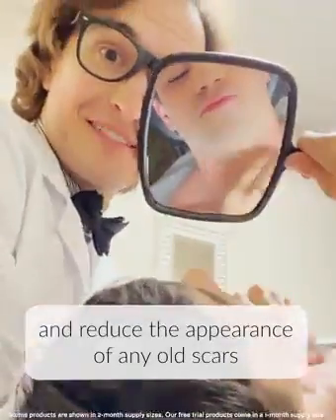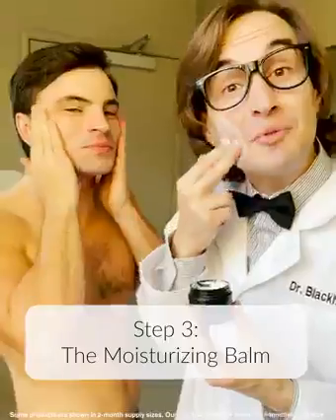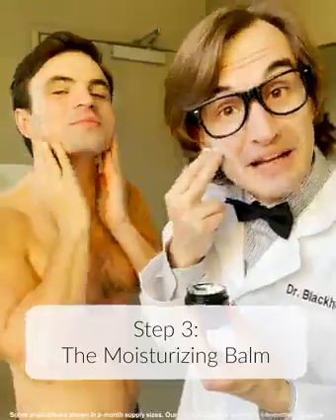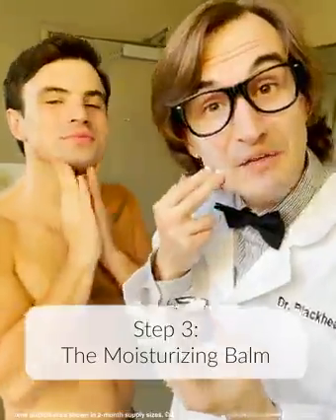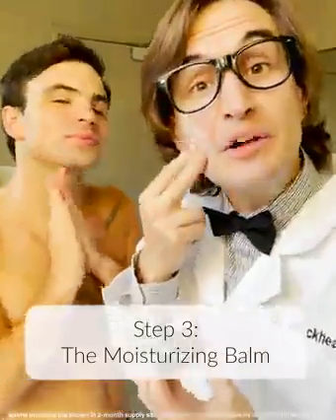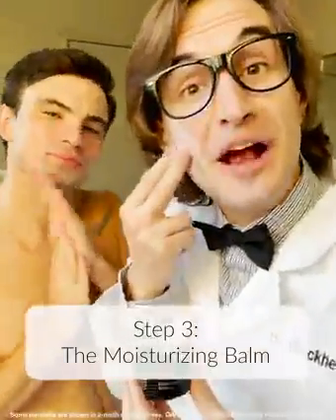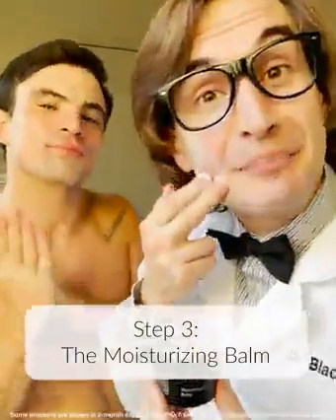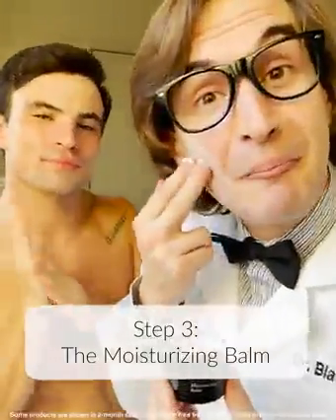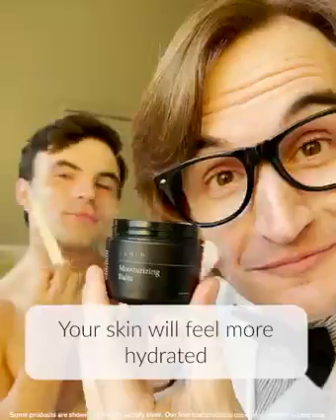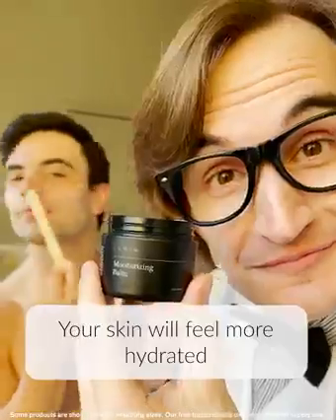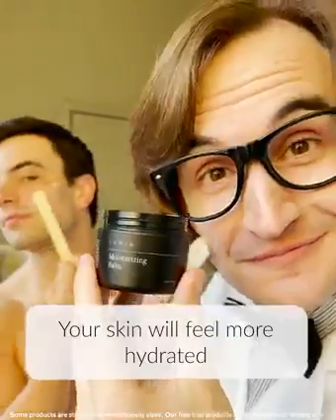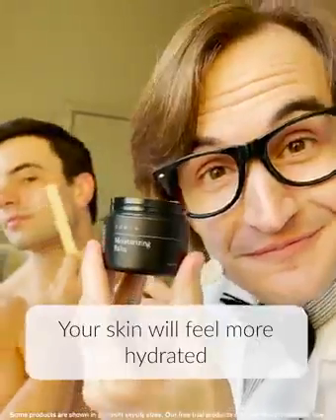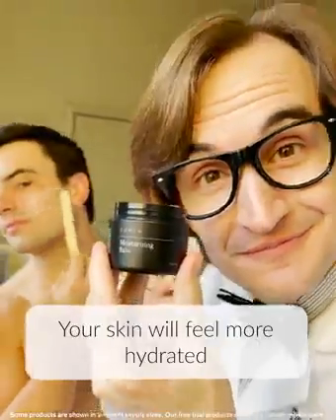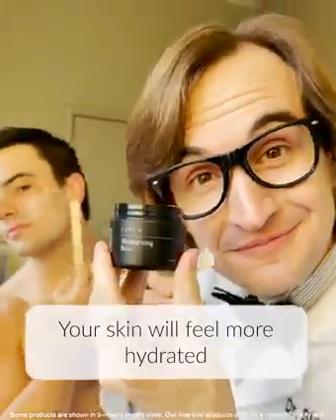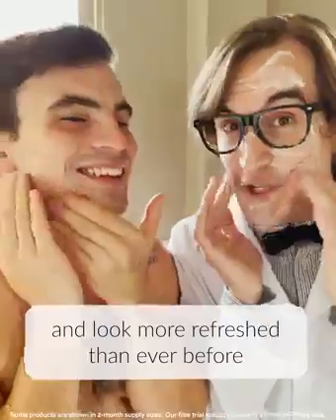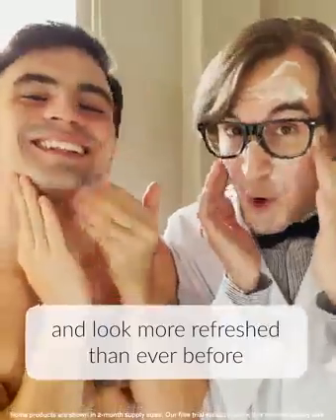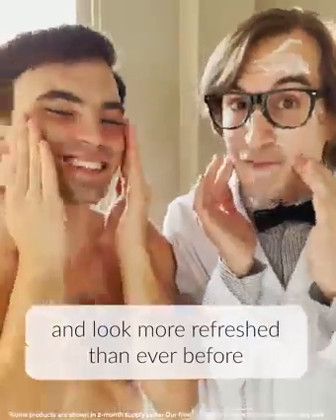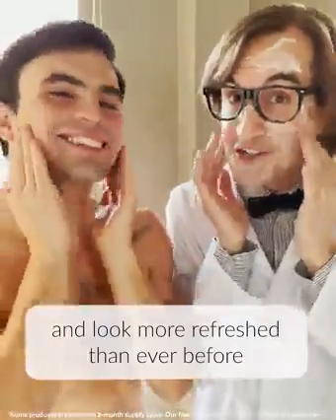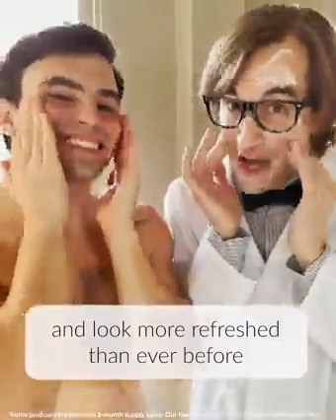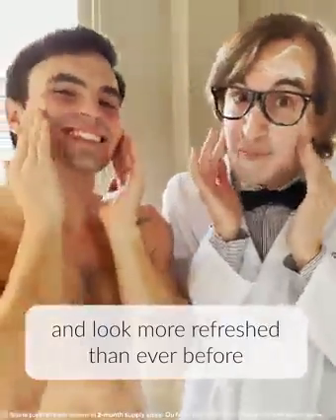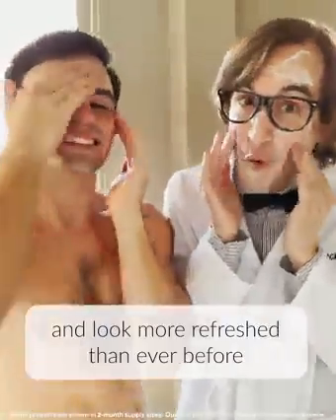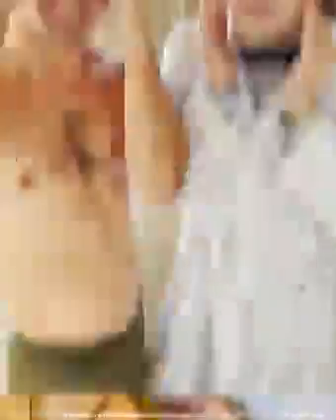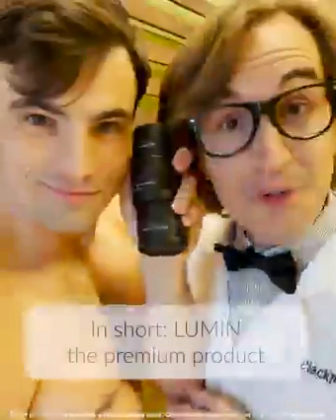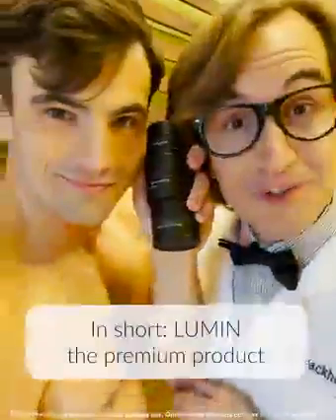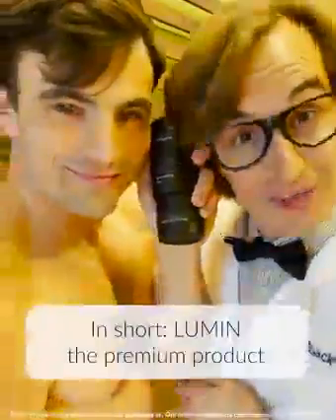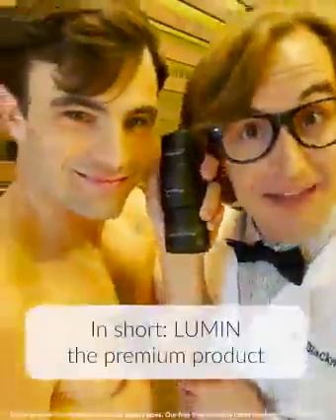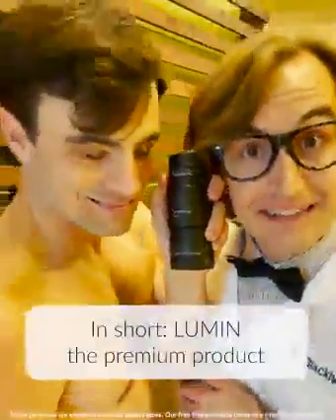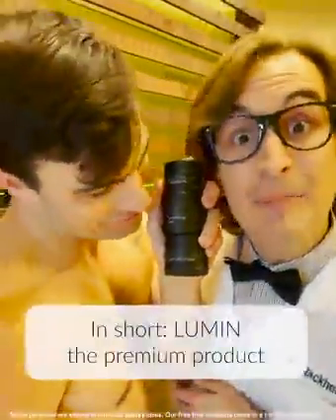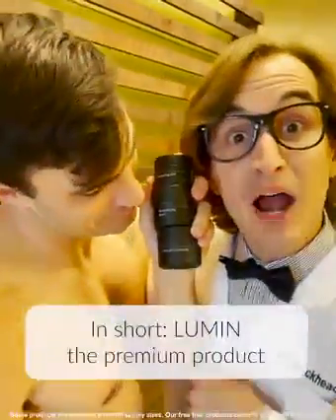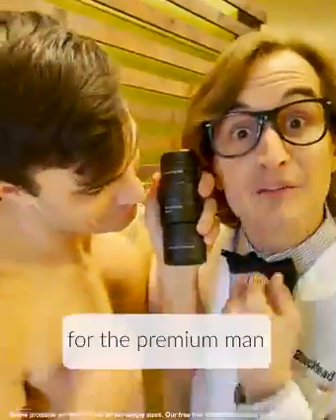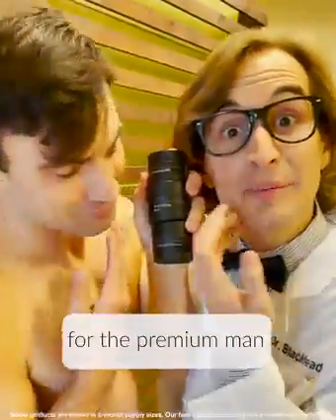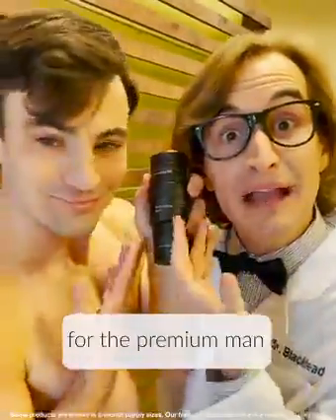Step three: the moisturizing balm. Your skin will feel more hydrated and look more refreshed than ever before. In short, Loom — the premium product for the premium man.